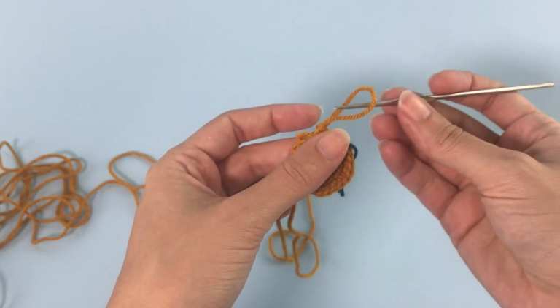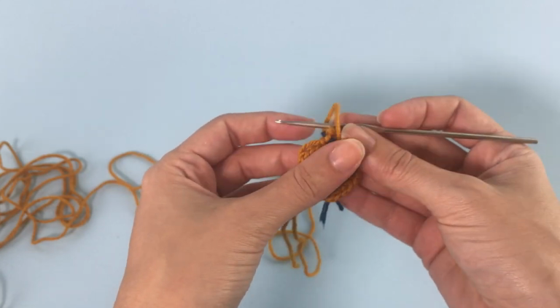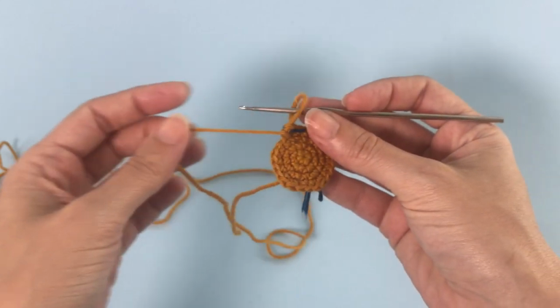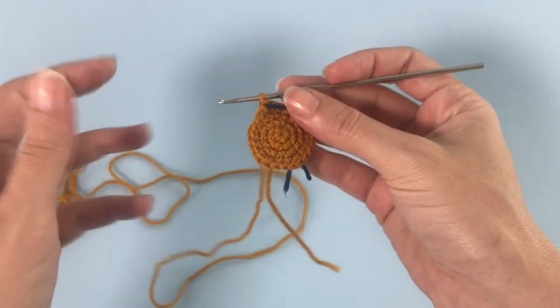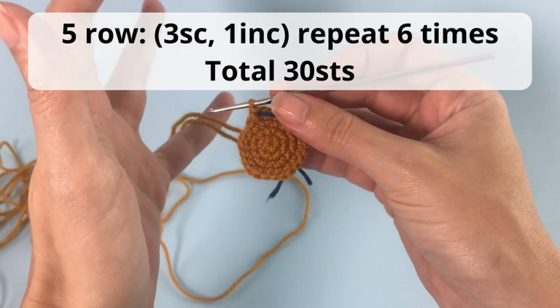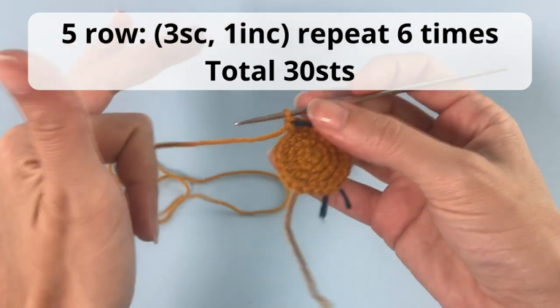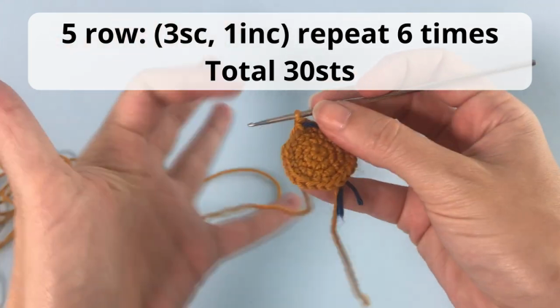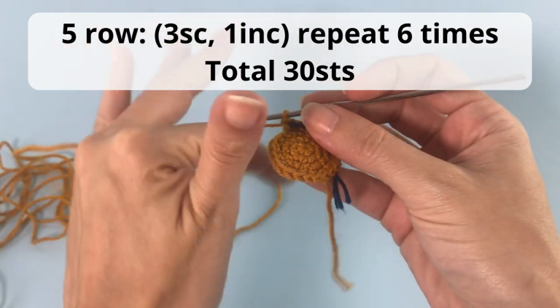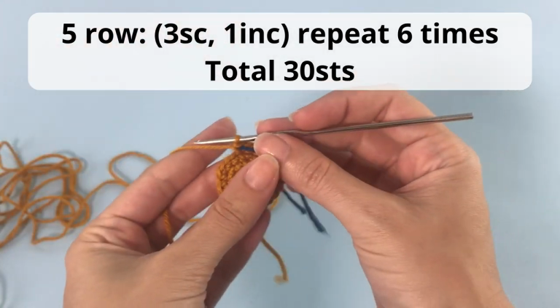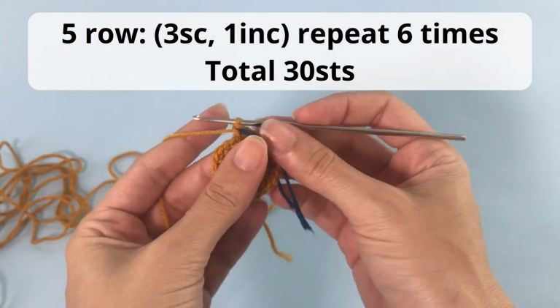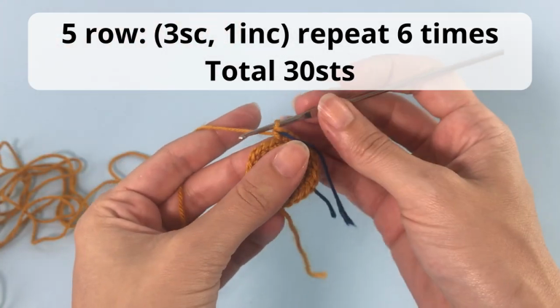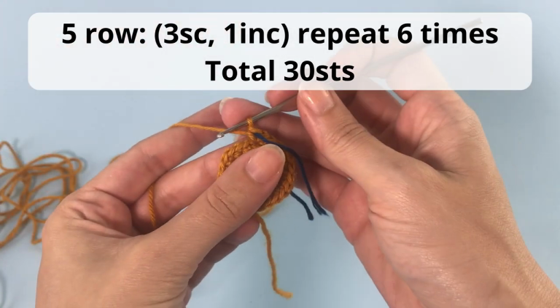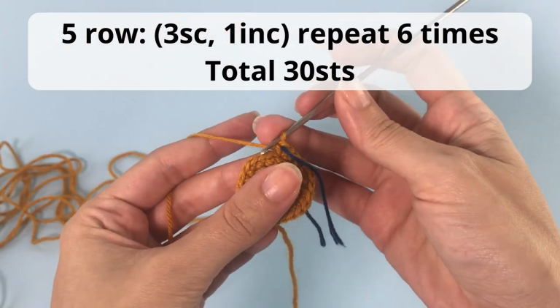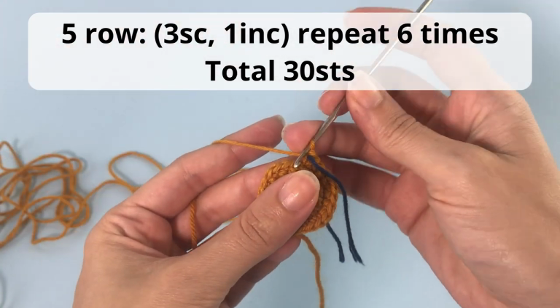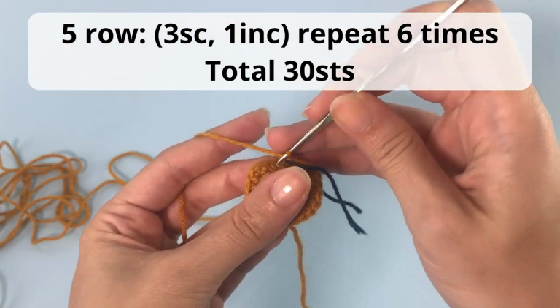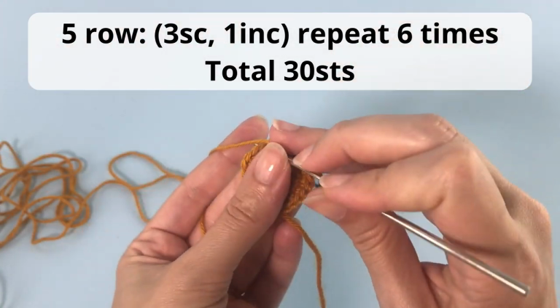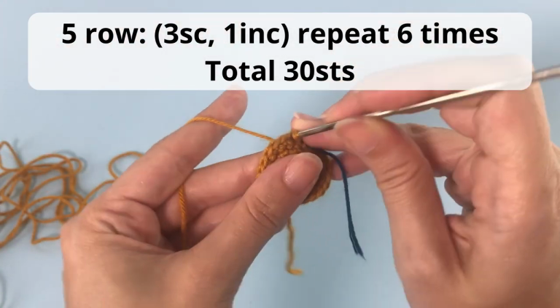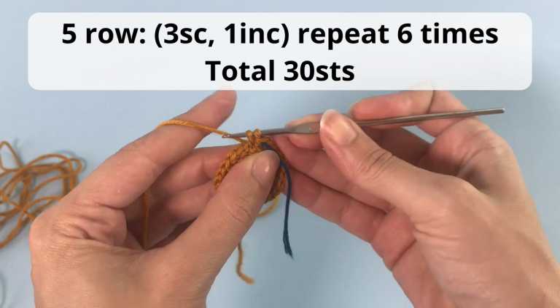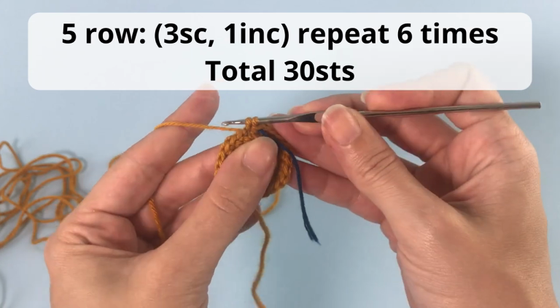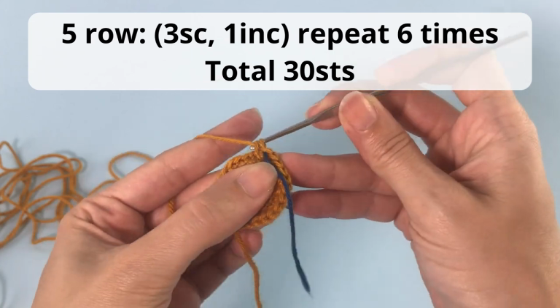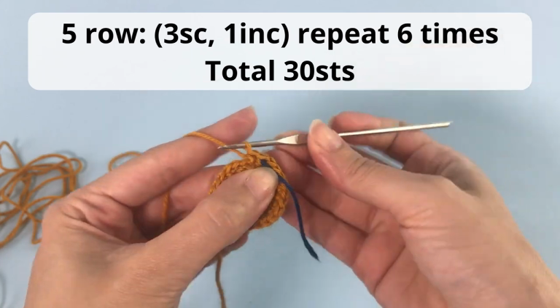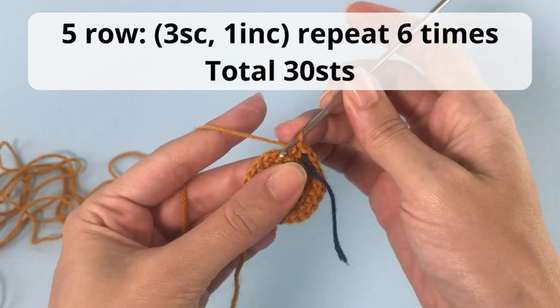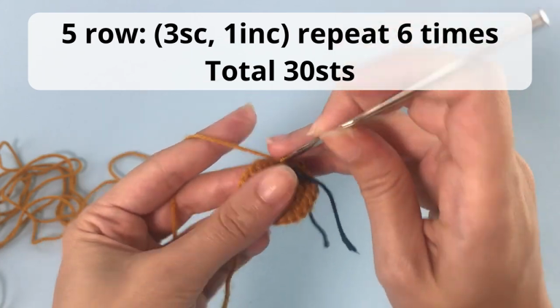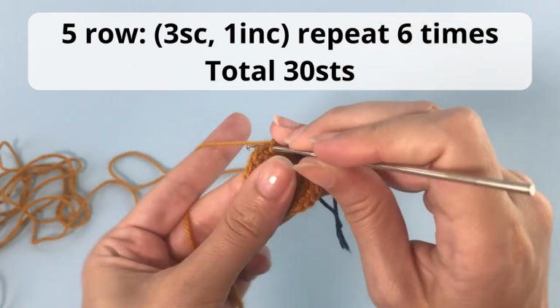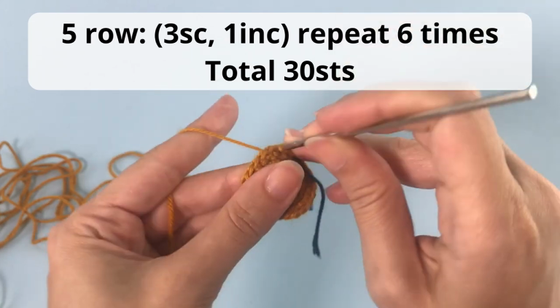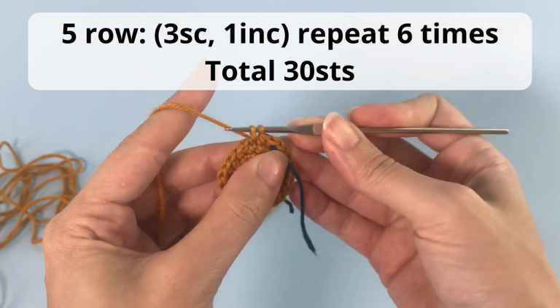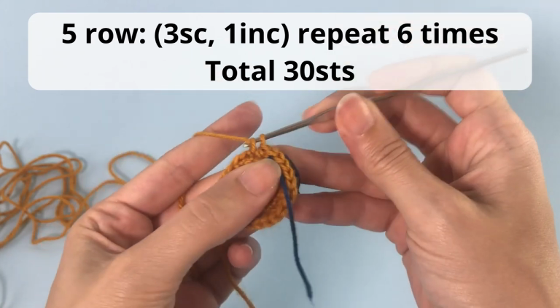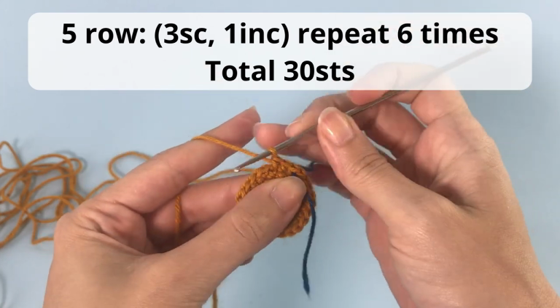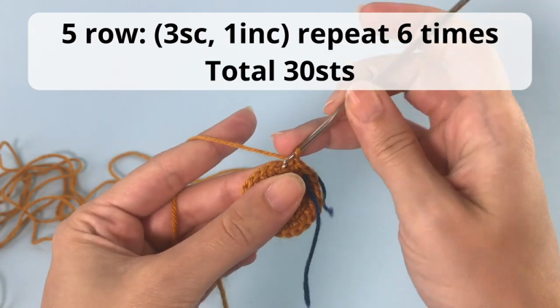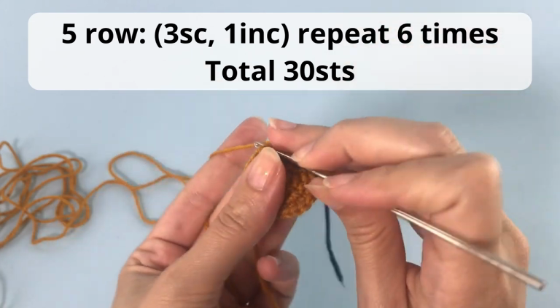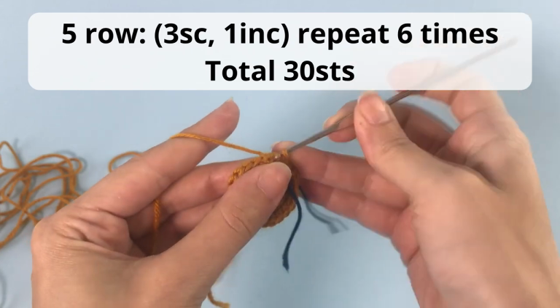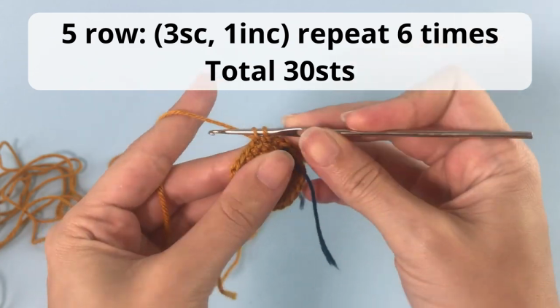Moving on for the next row — this is the pattern now. You'll make three single crochet, one increase, repeat six times, and have a total of 30 stitches. So in every row you are increasing six stitches.